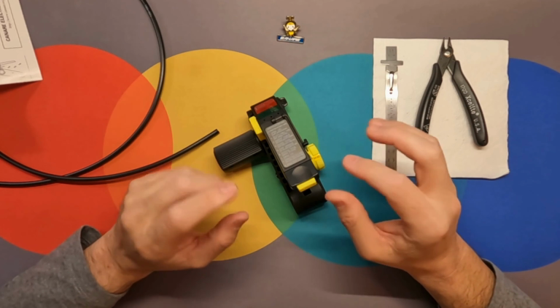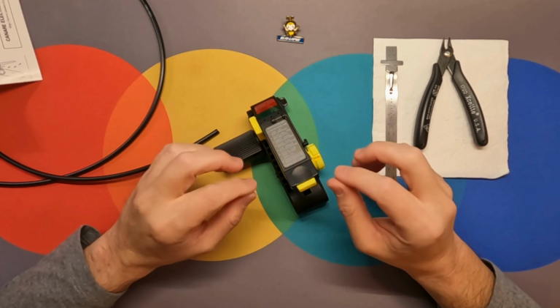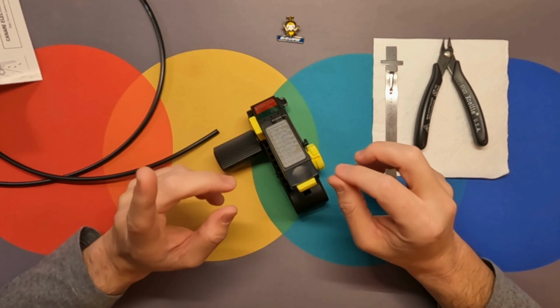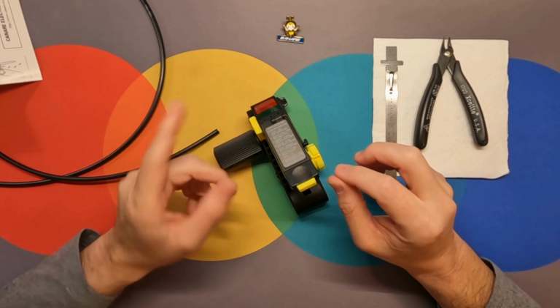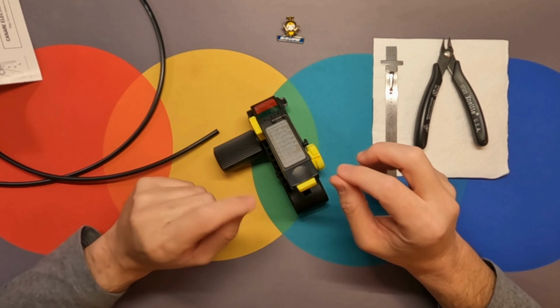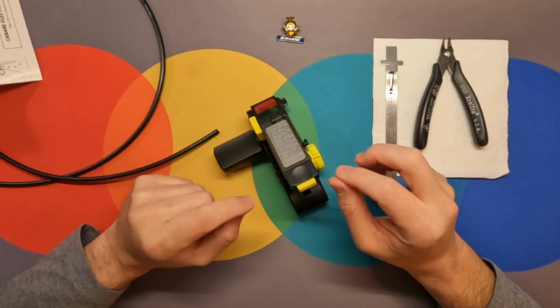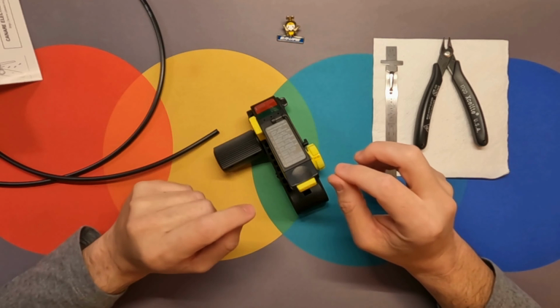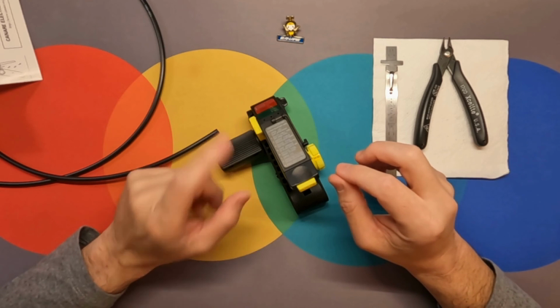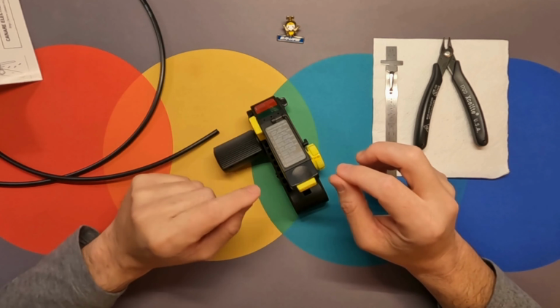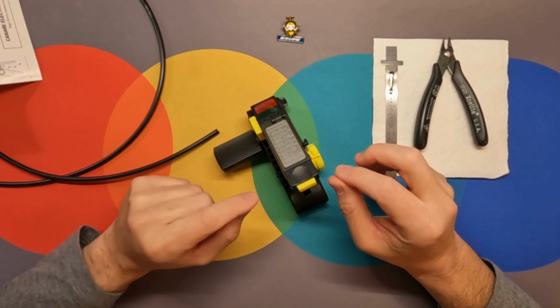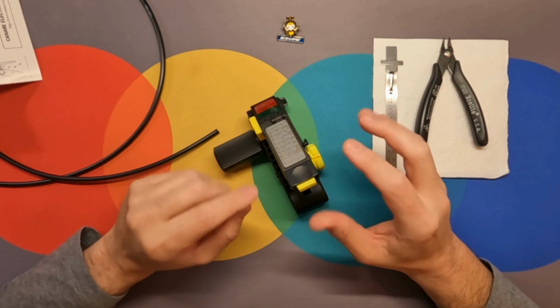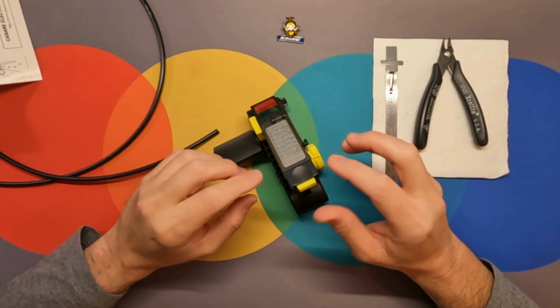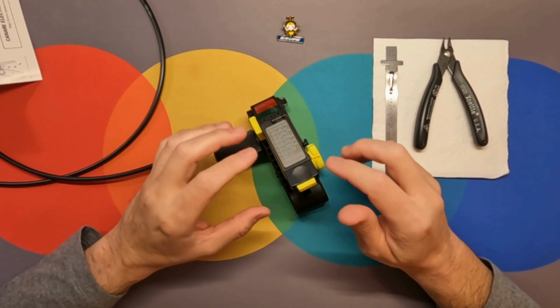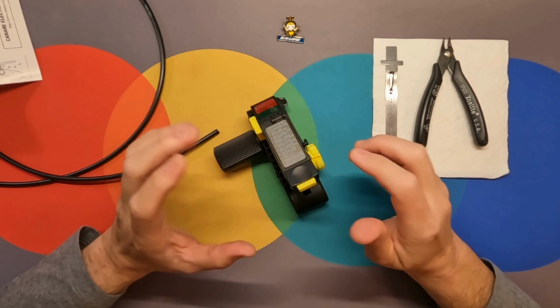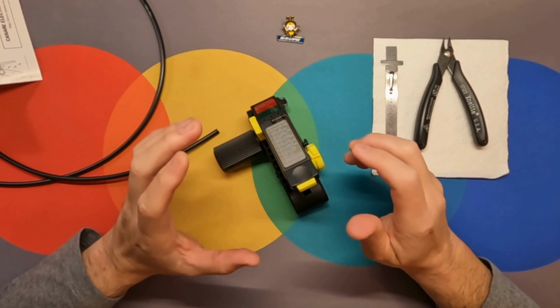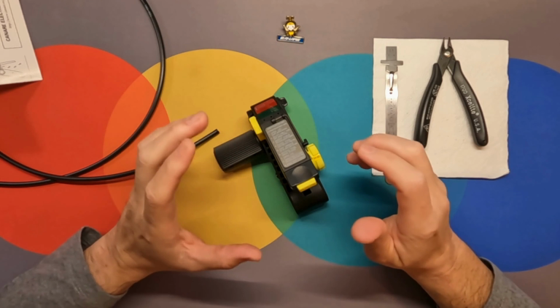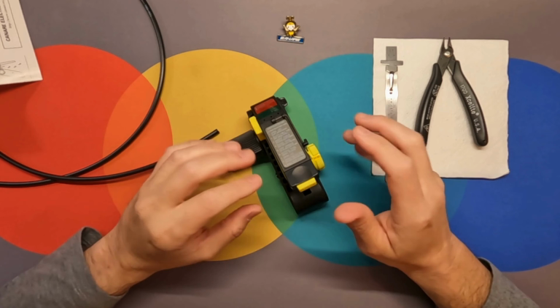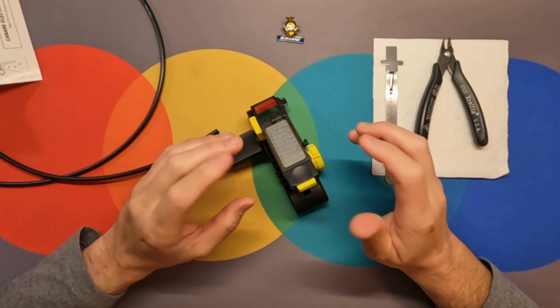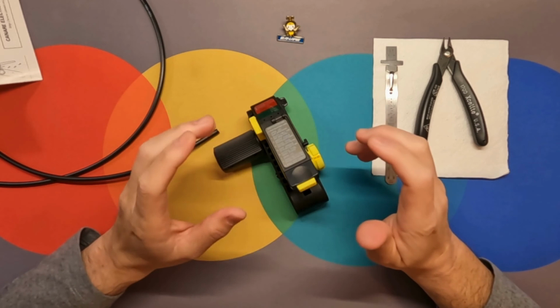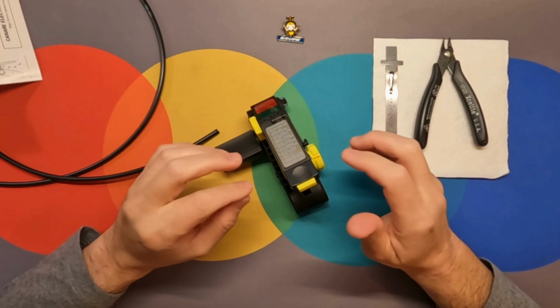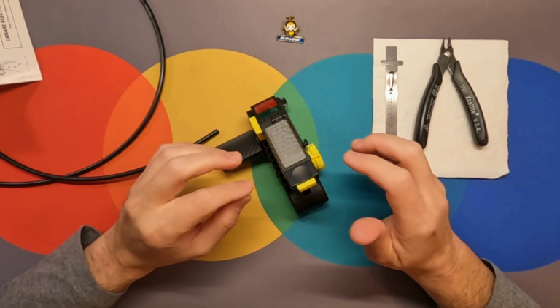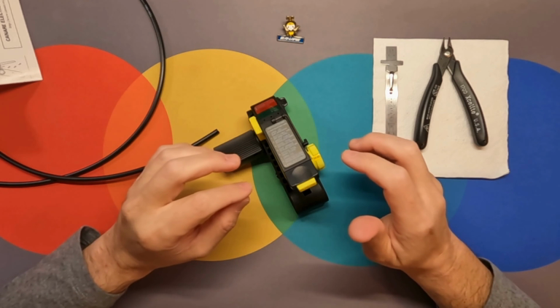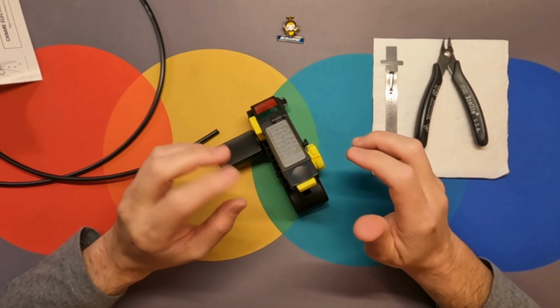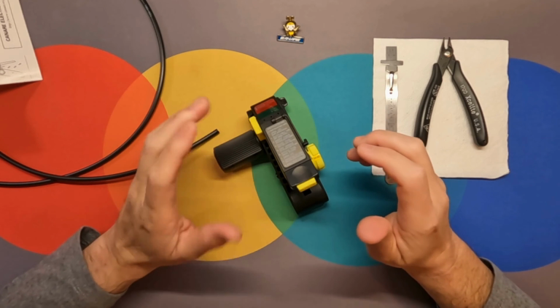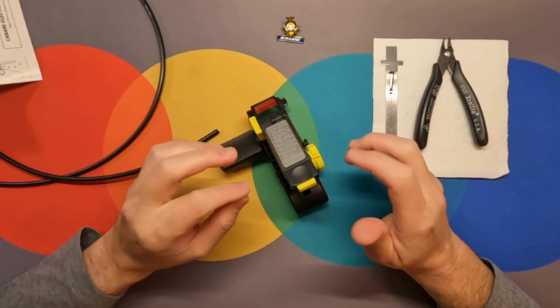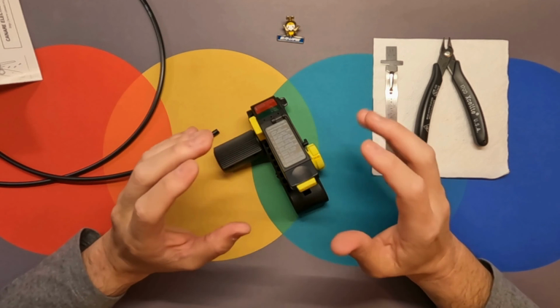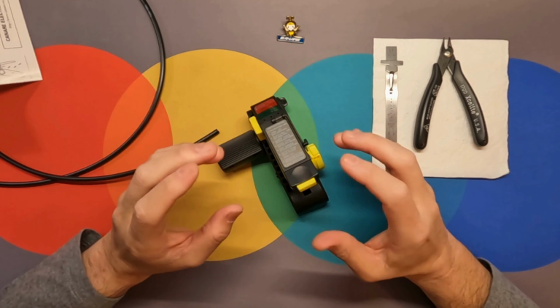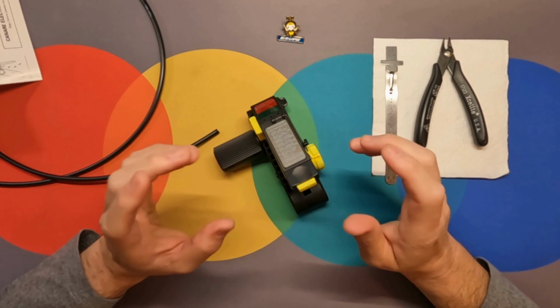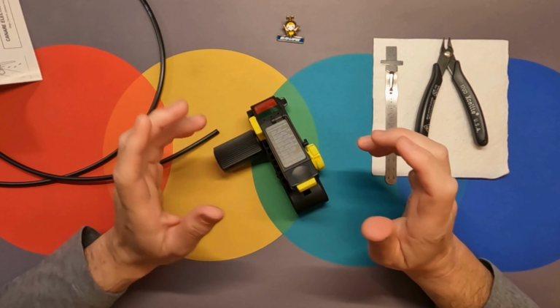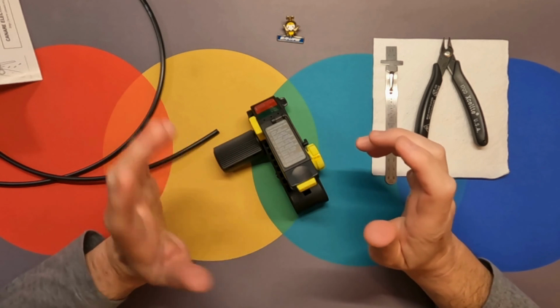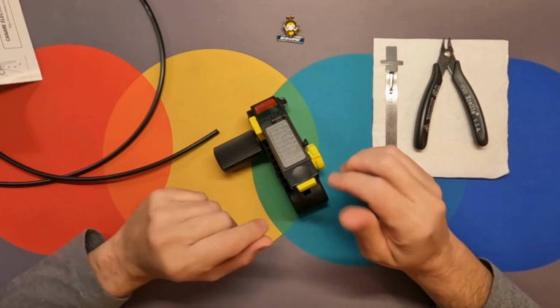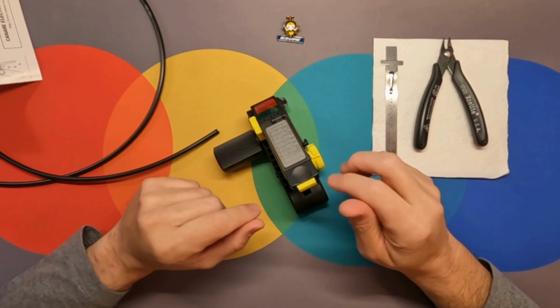Please note you can adjust the blade depth on this tool and not the strip dimensions. Most of the Canary coaxial crimp connectors use the same strip dimensions, and we cannot guarantee this tool will work for connectors from other manufacturers.